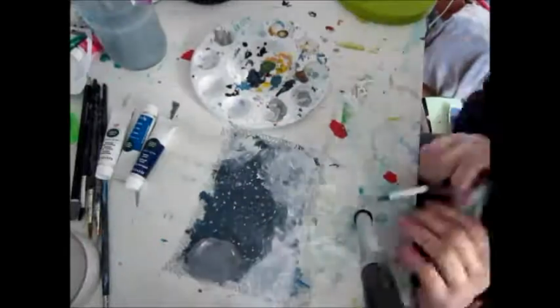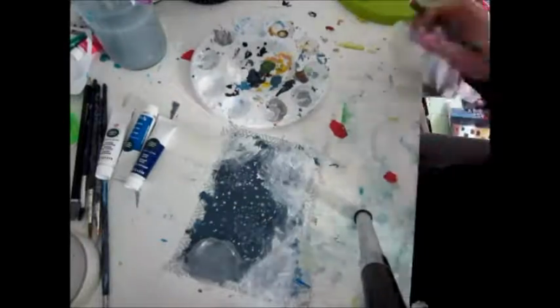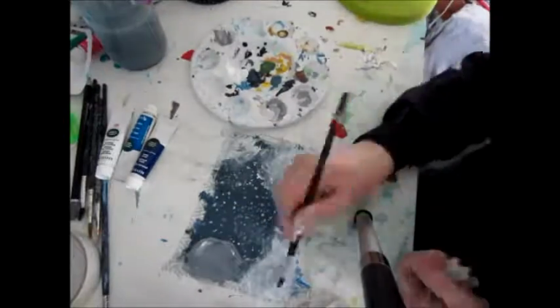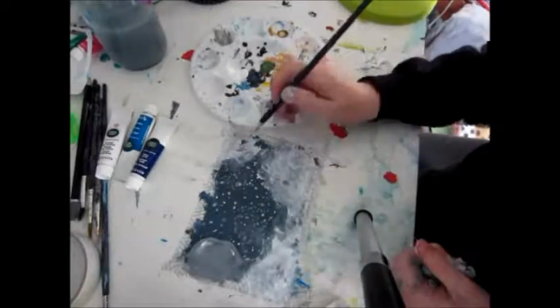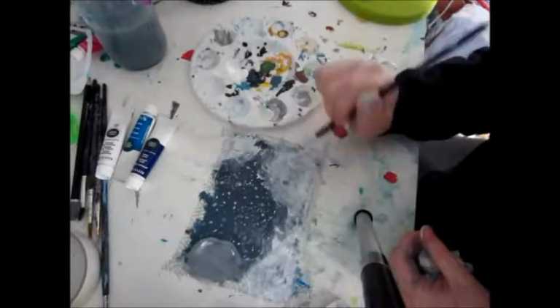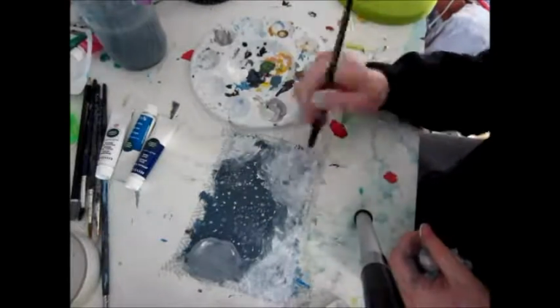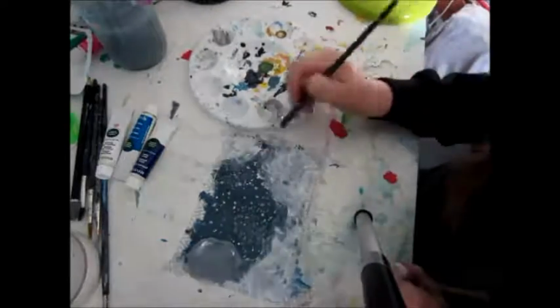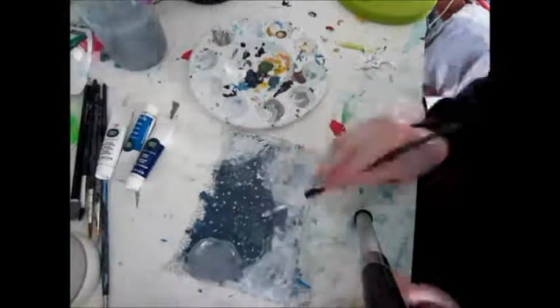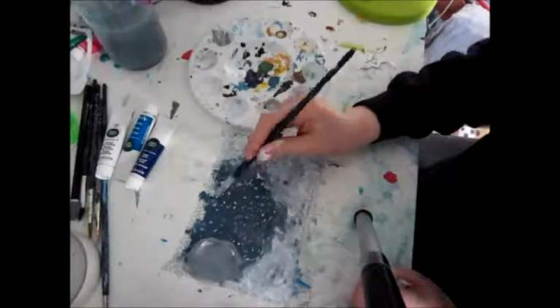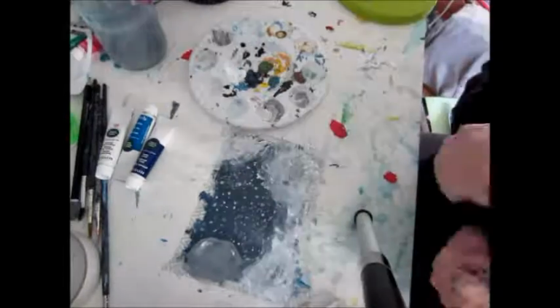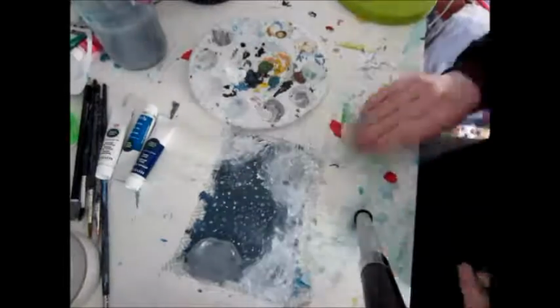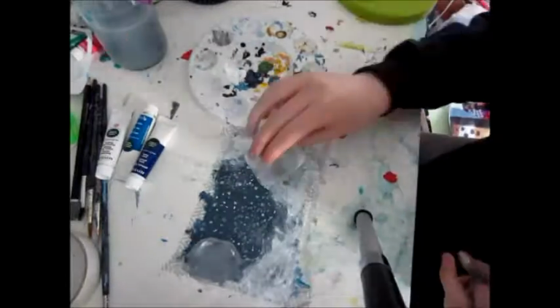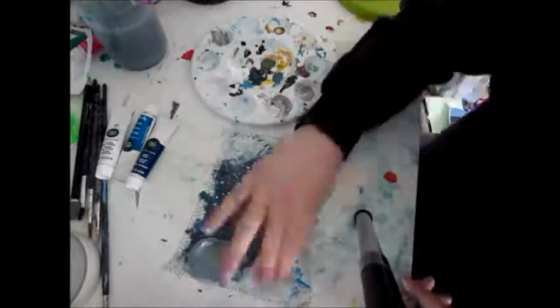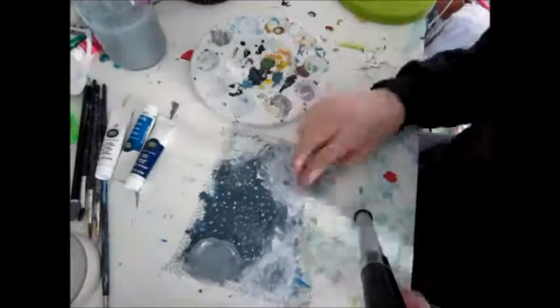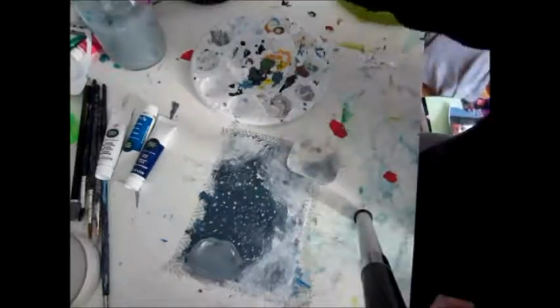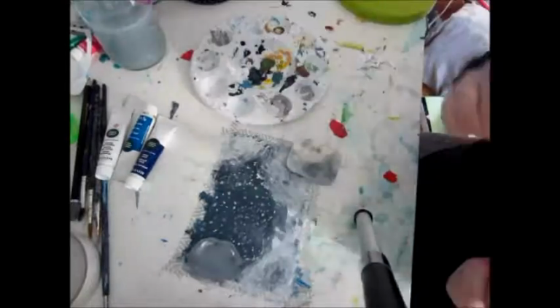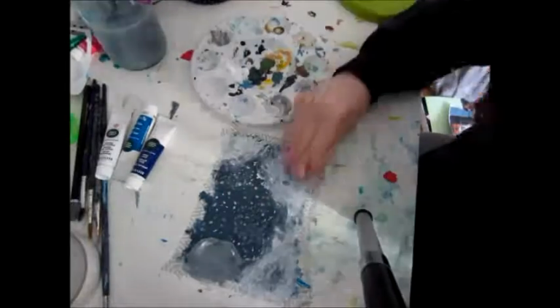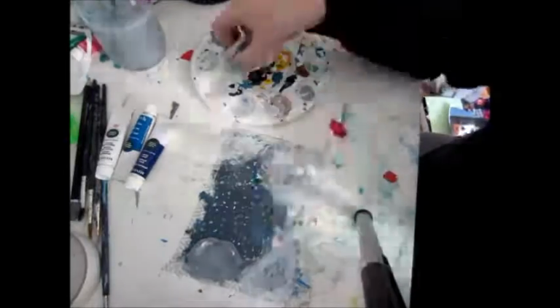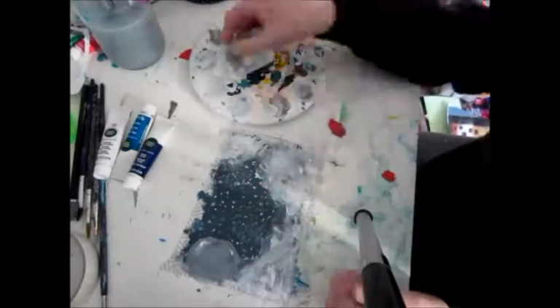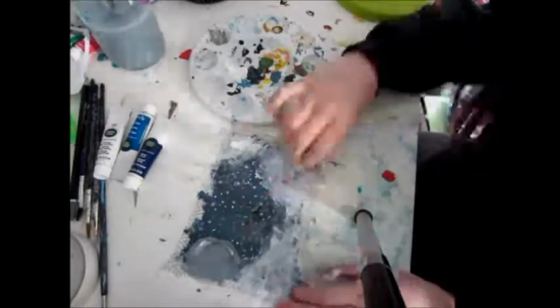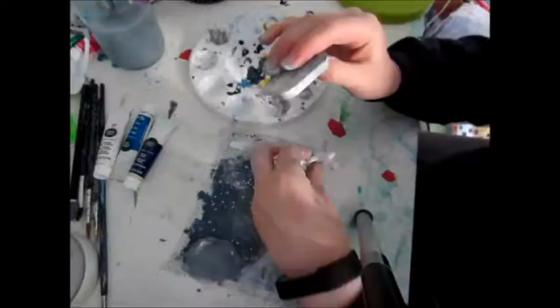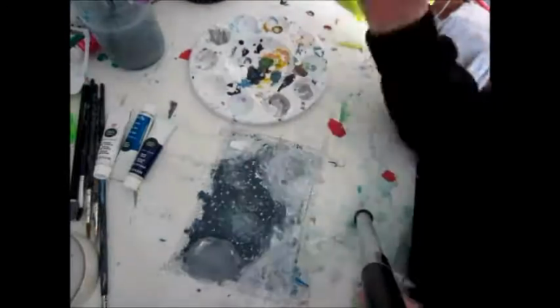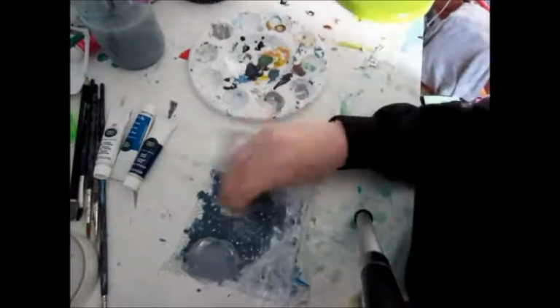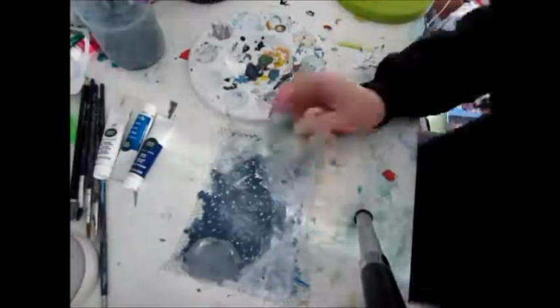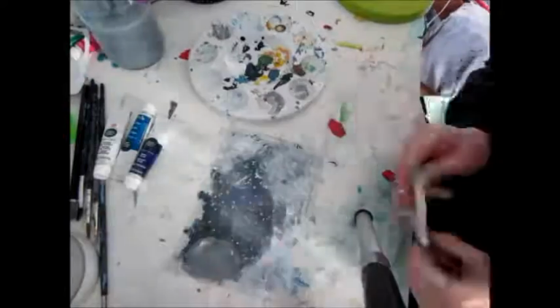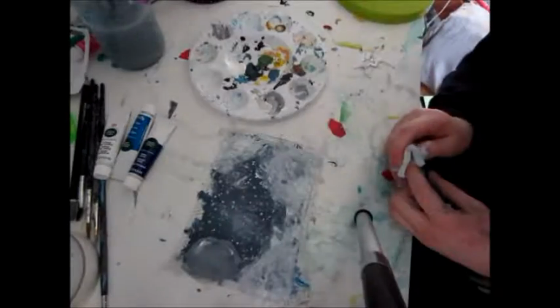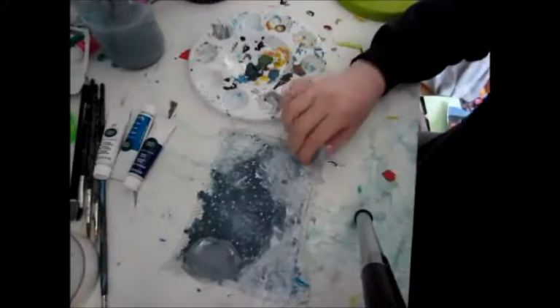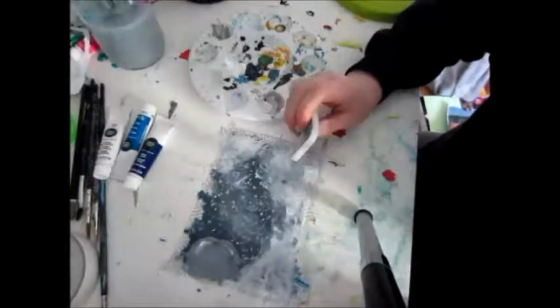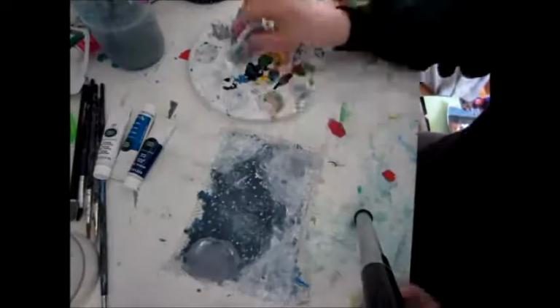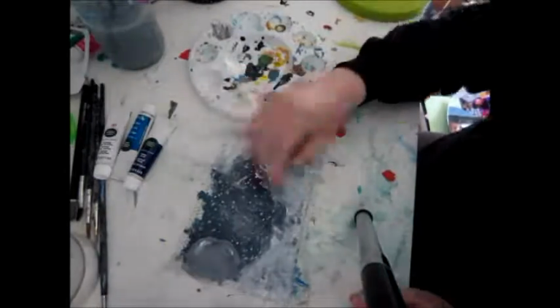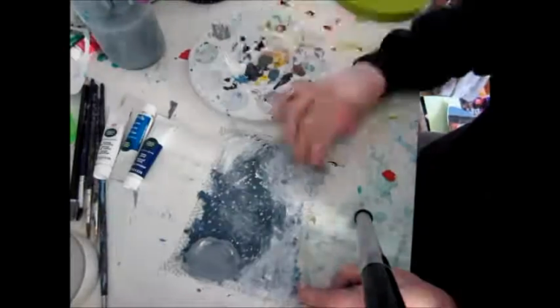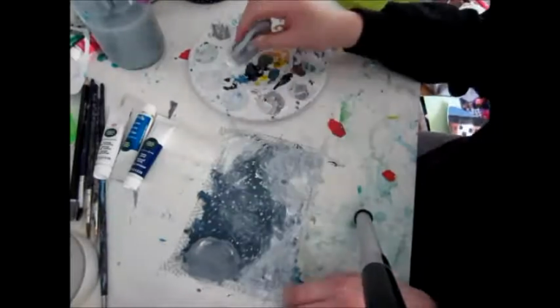I'm just making the clouds a lot more opaque in places but trying to keep it a bit transparent. I did this while the paint was still wet so it could blend.